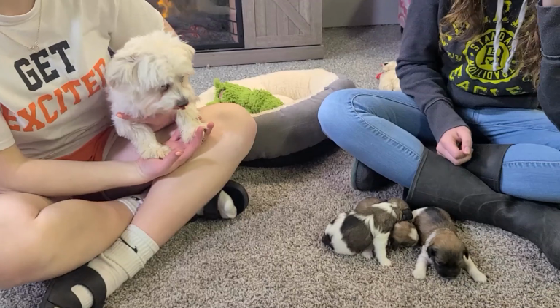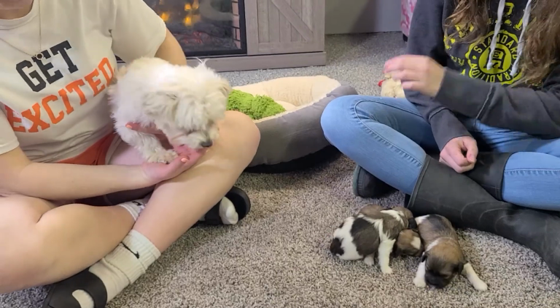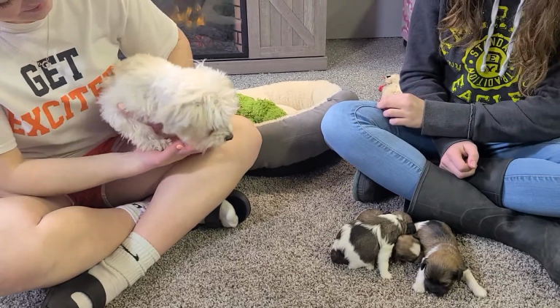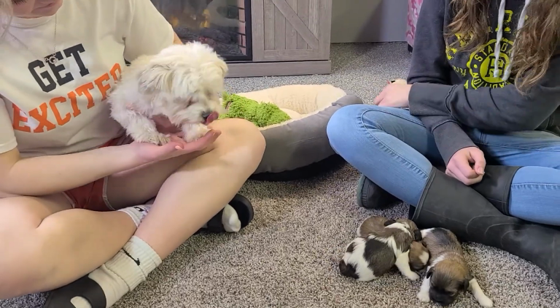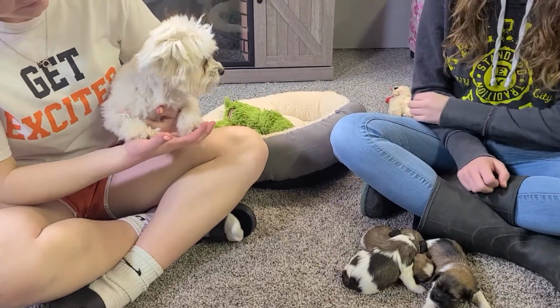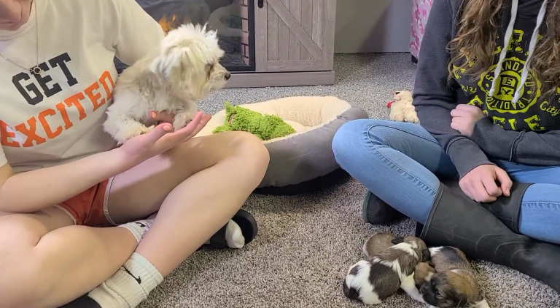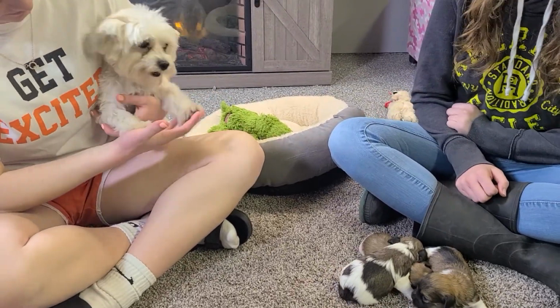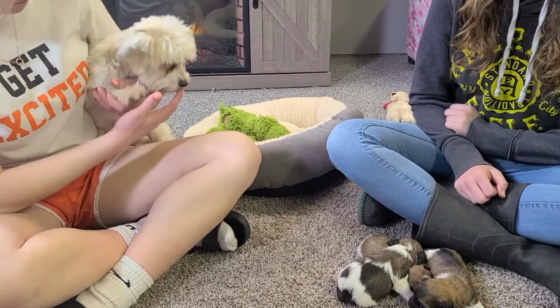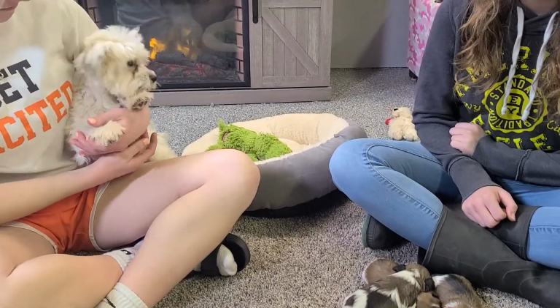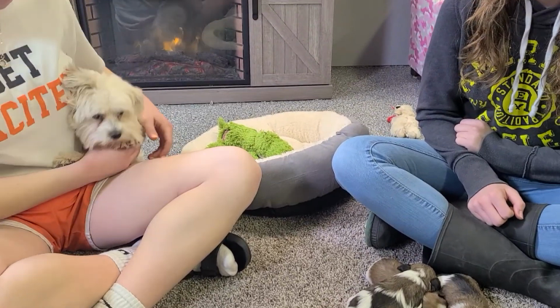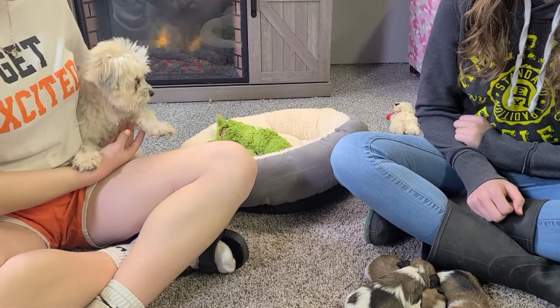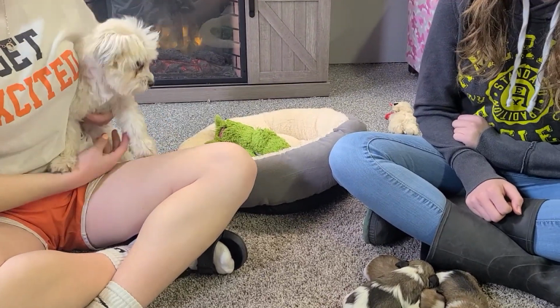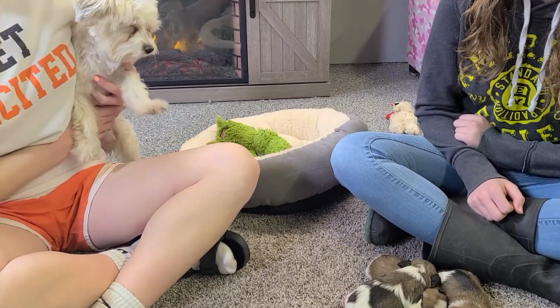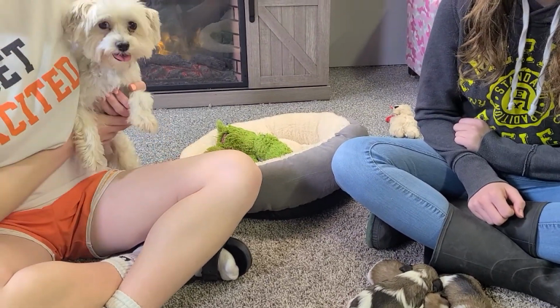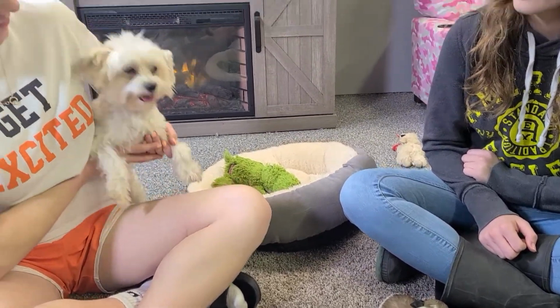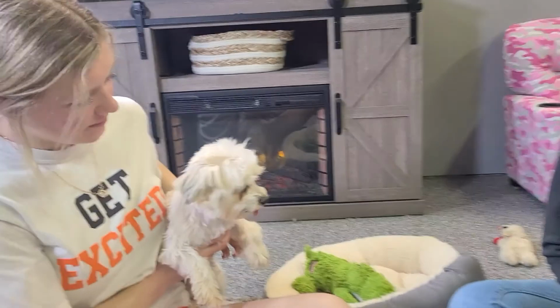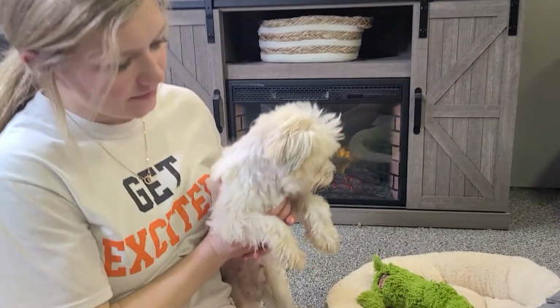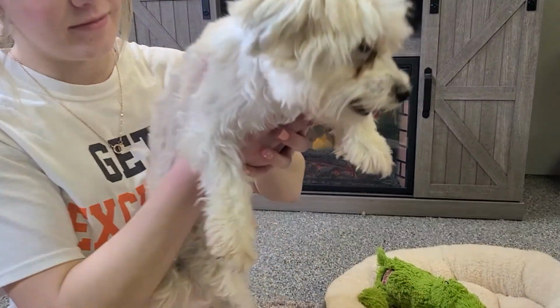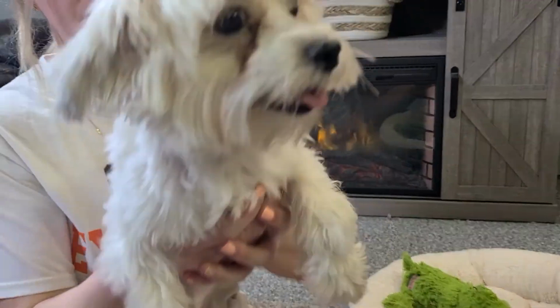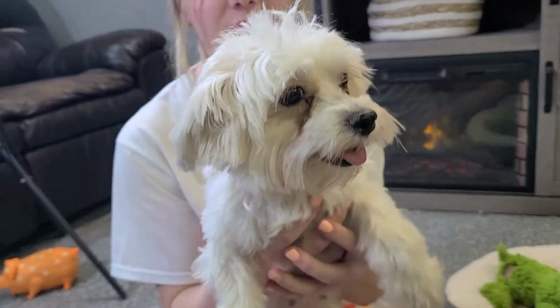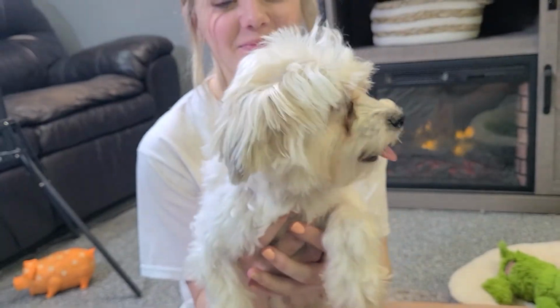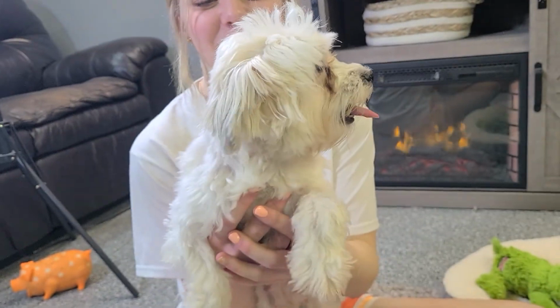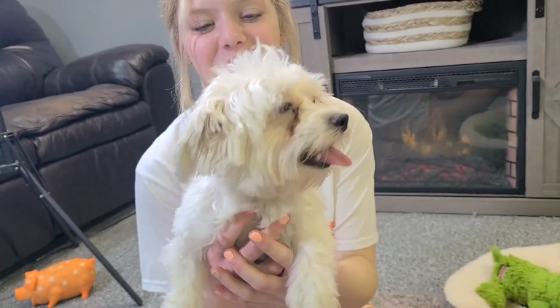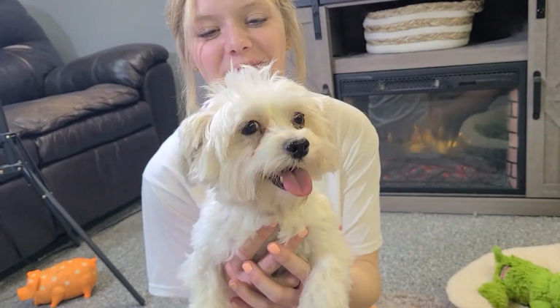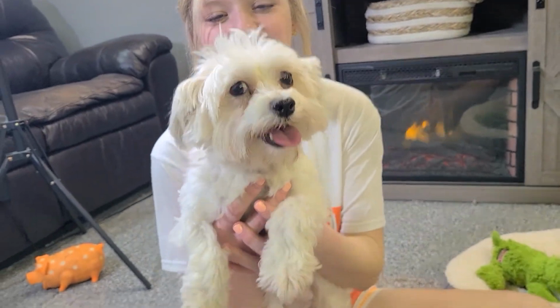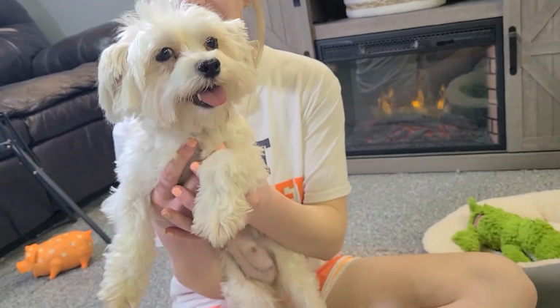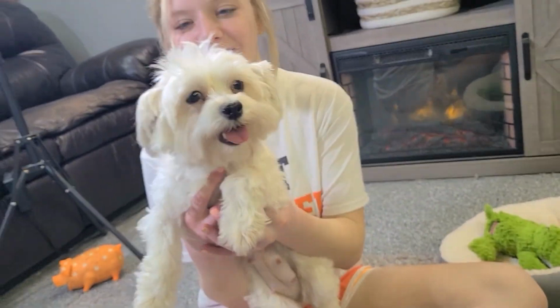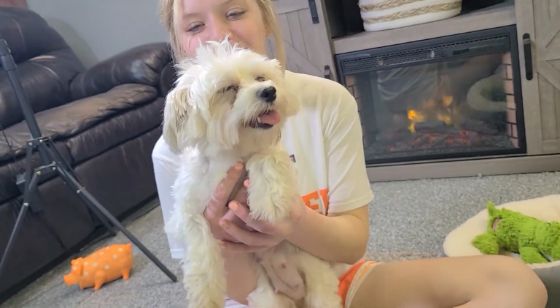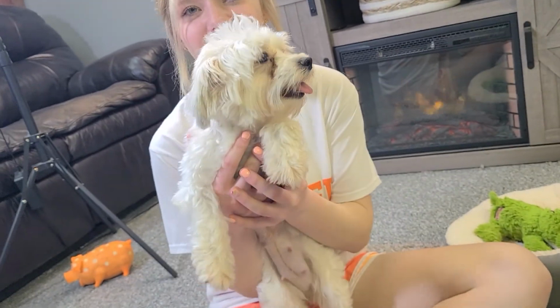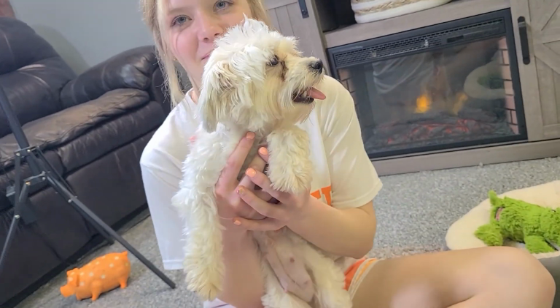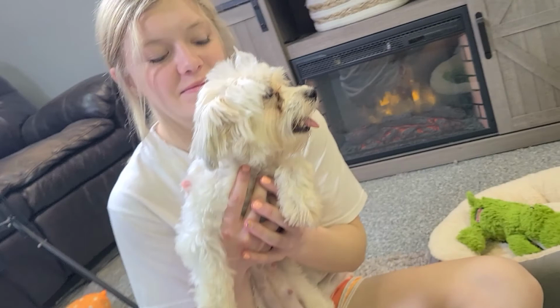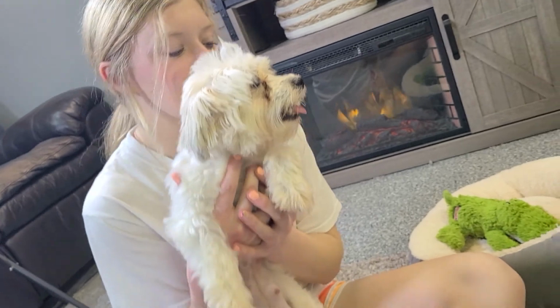Welcome back to the ABC Doggy YouTube channel. We have an intro video for you. This is Little Miss Scarlet — she's one of our smaller Havanese, around six and a half, seven pounds.